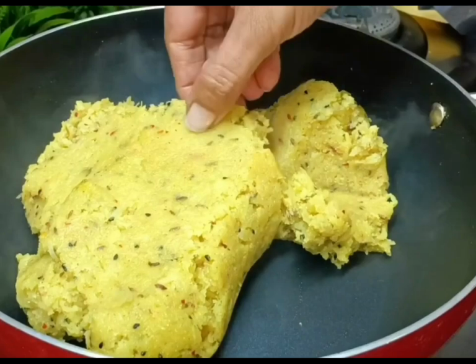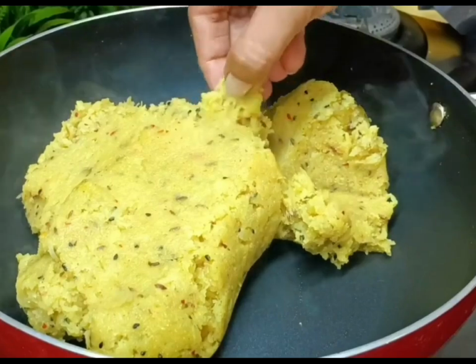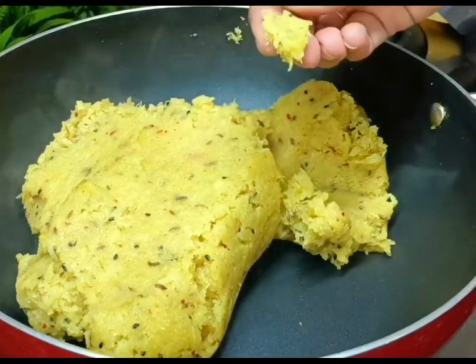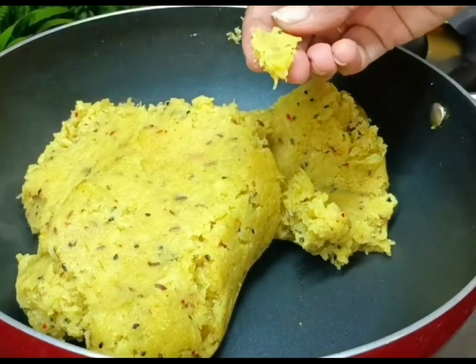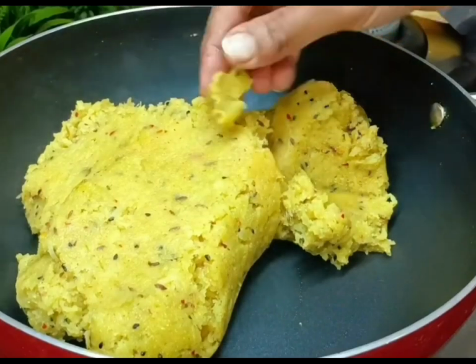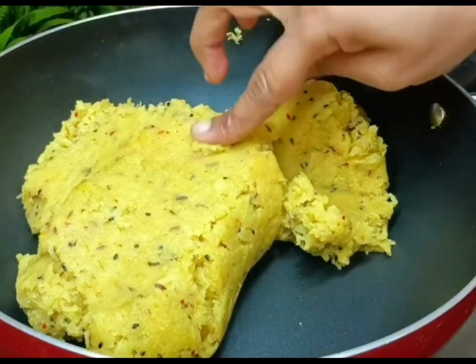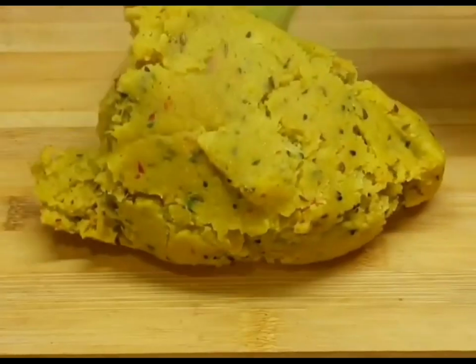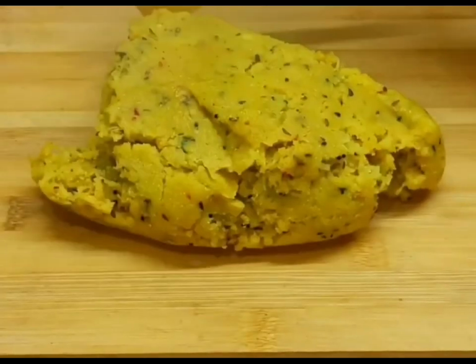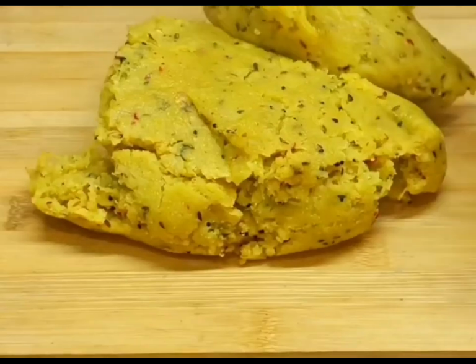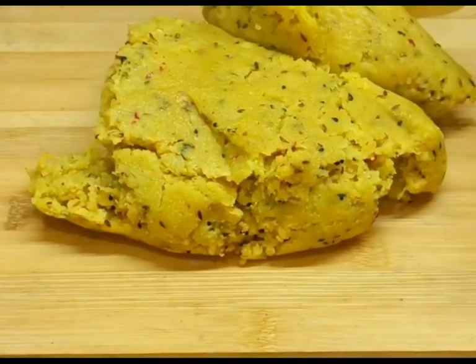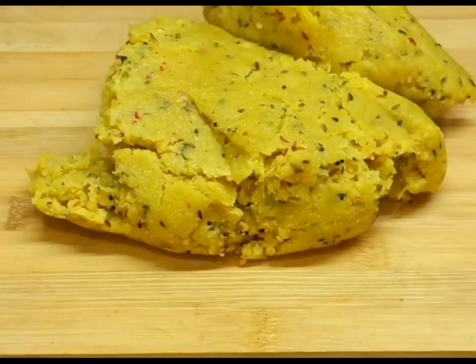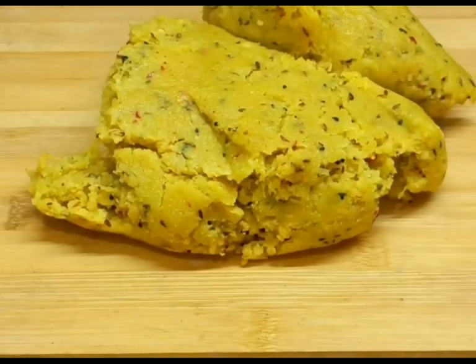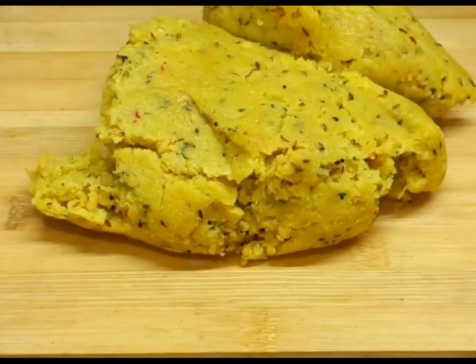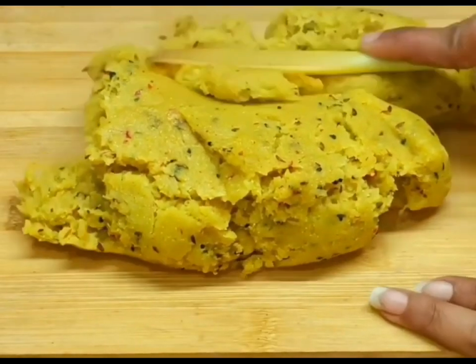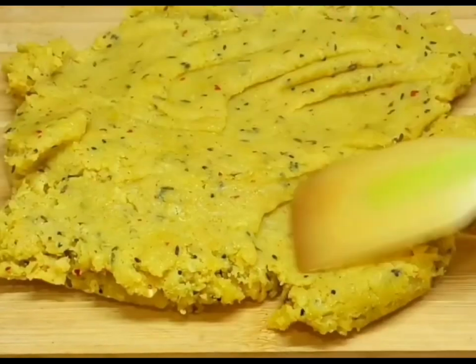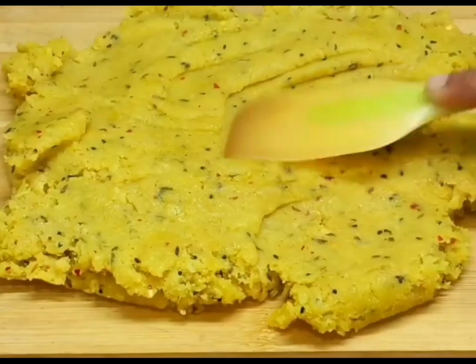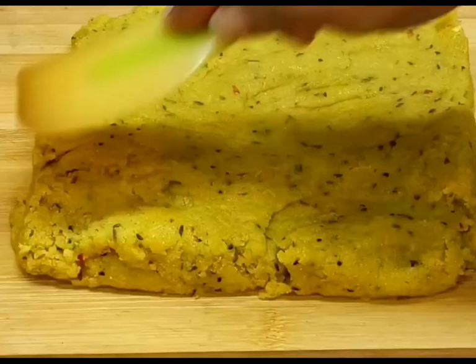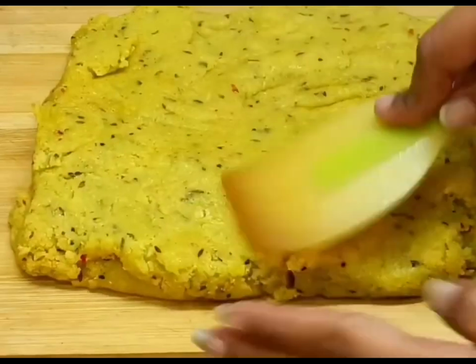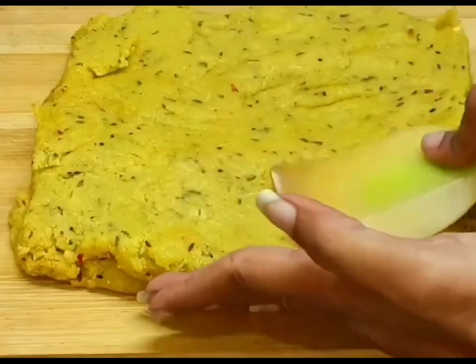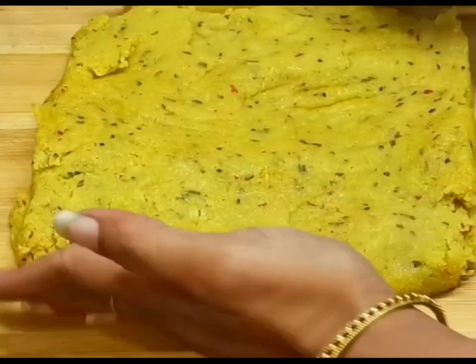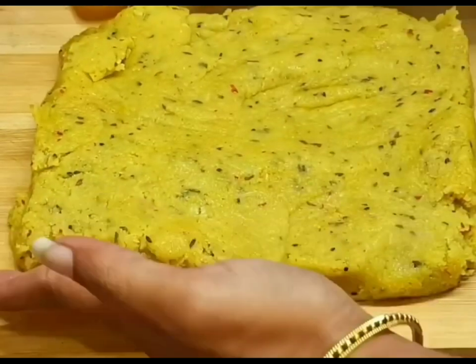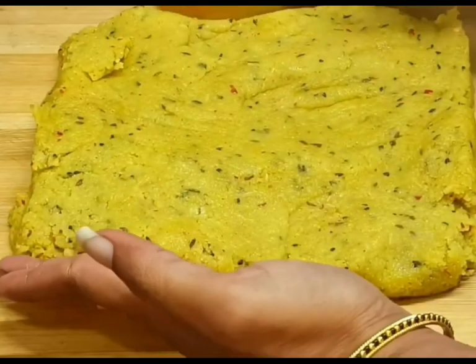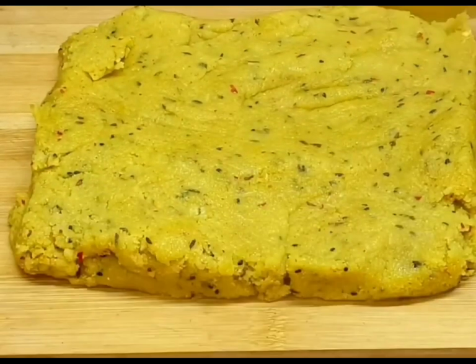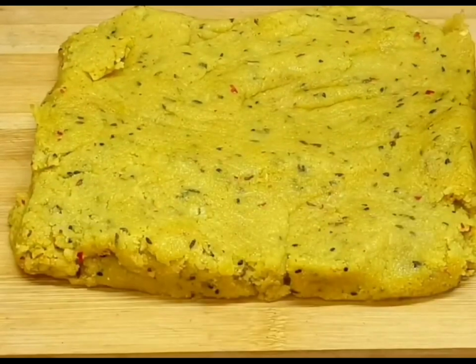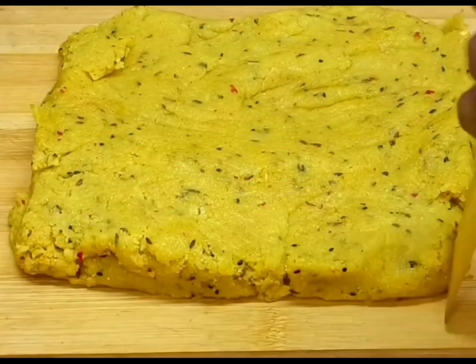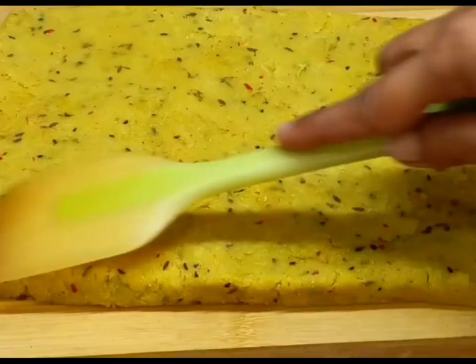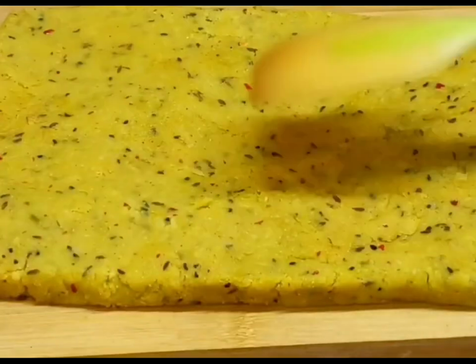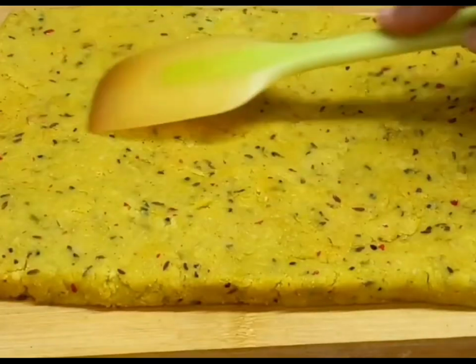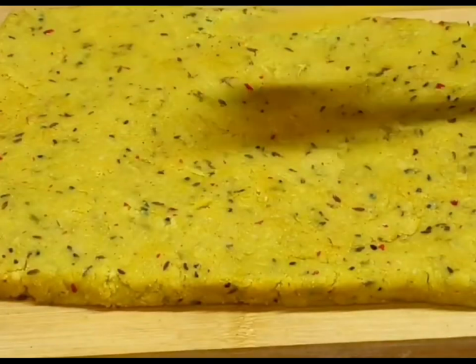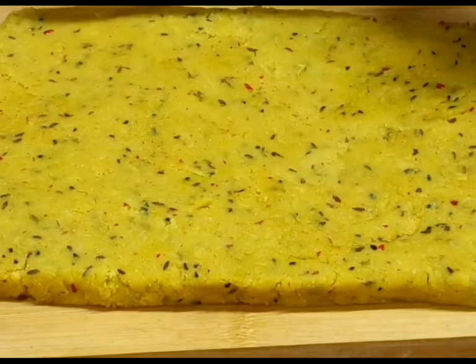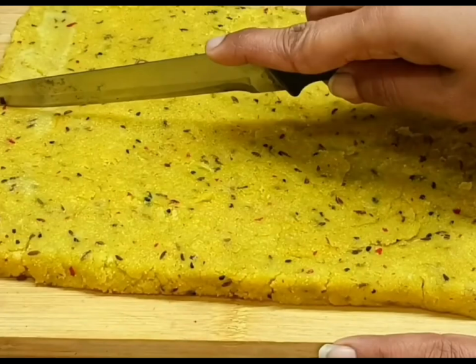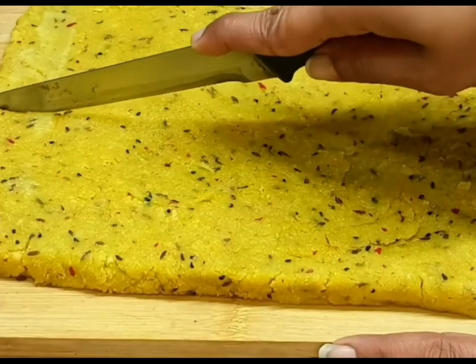Mix it a little bit. Spread the dough and spread the dough. It's about to cut and dry this dough.